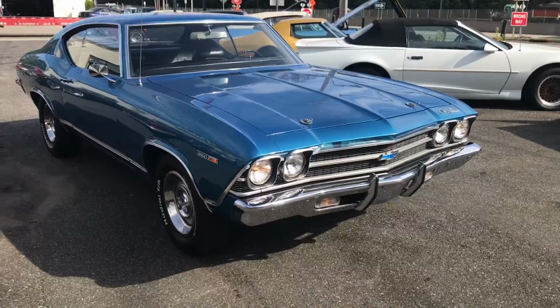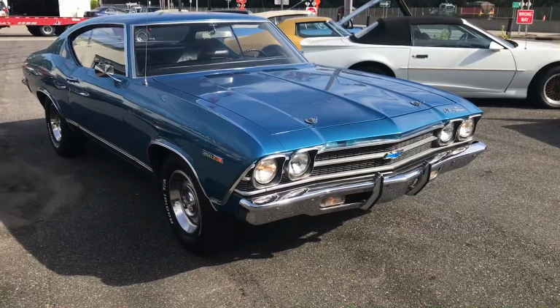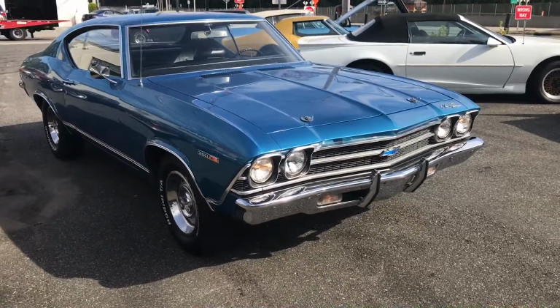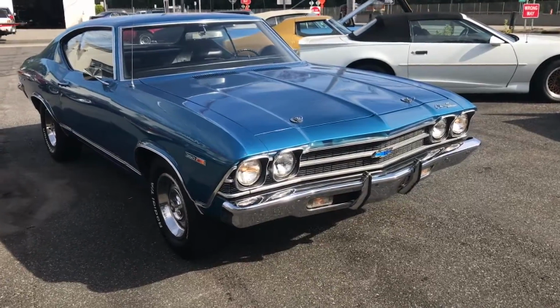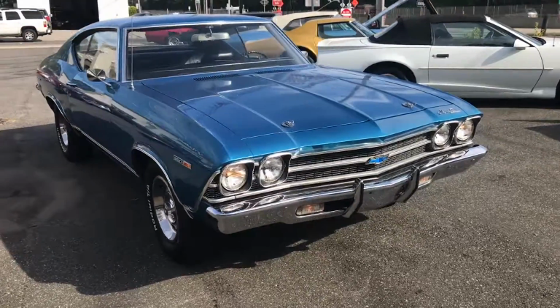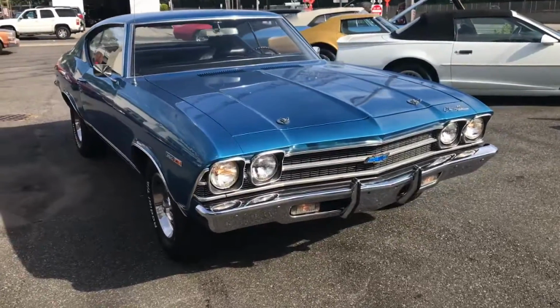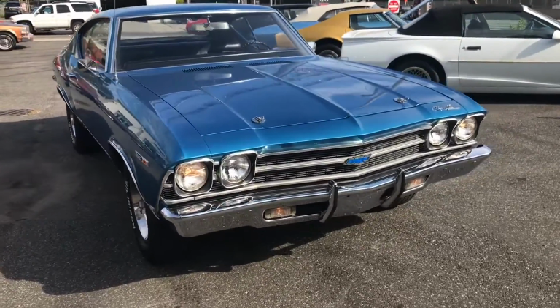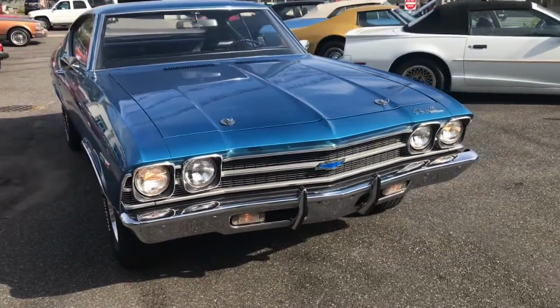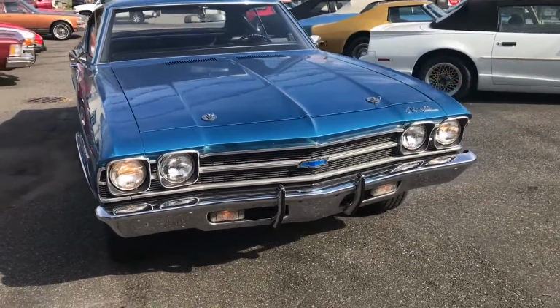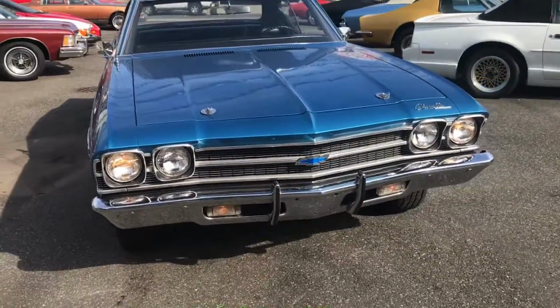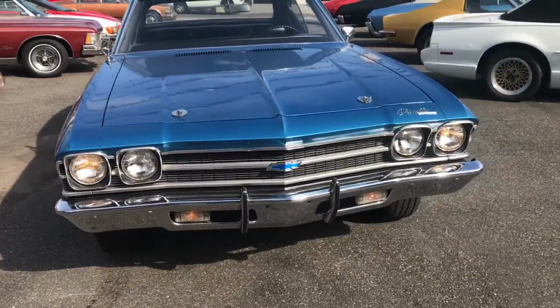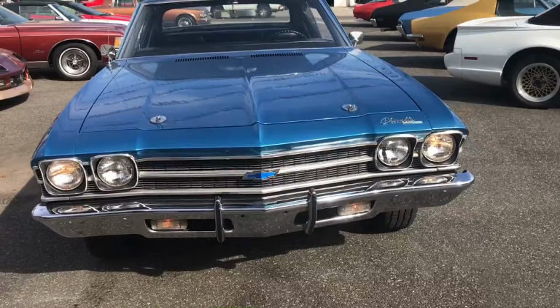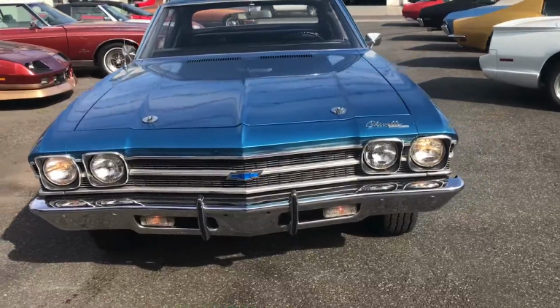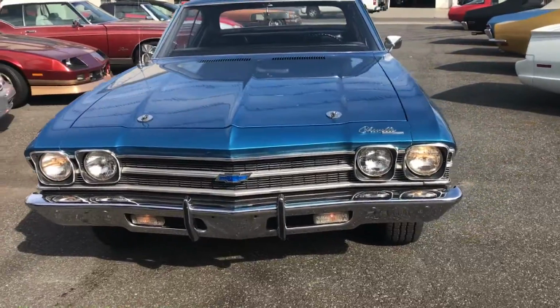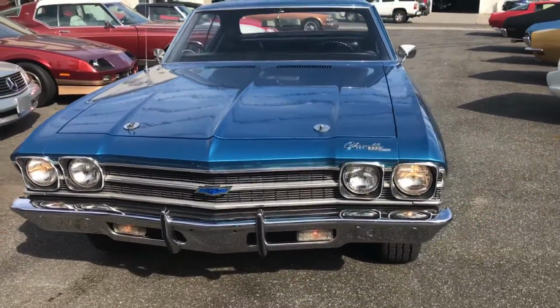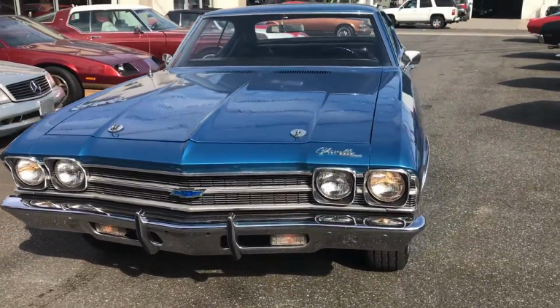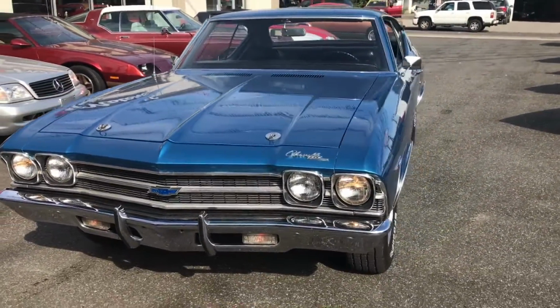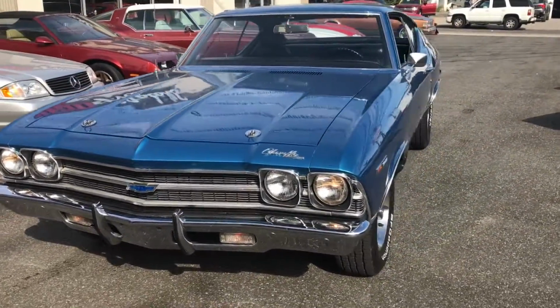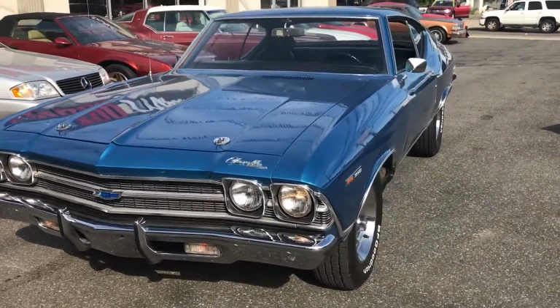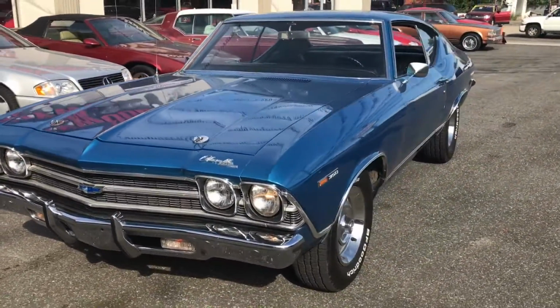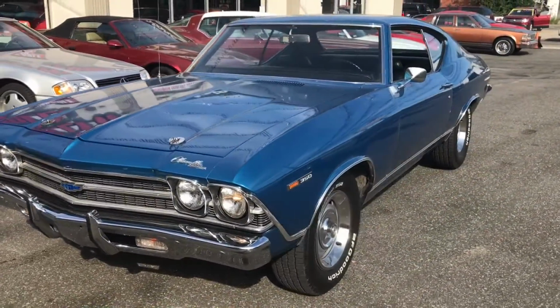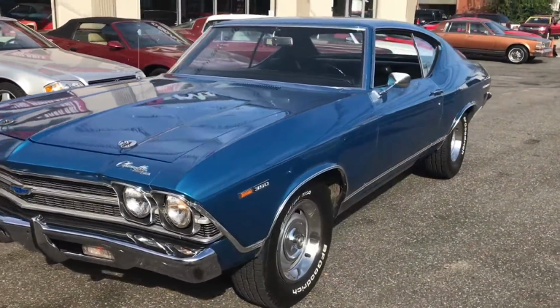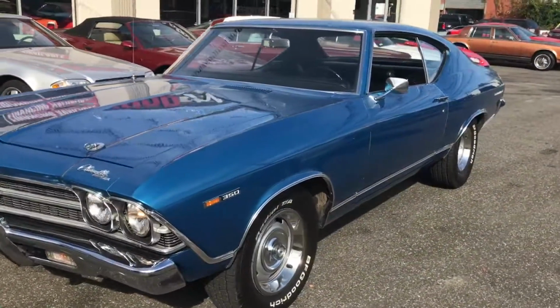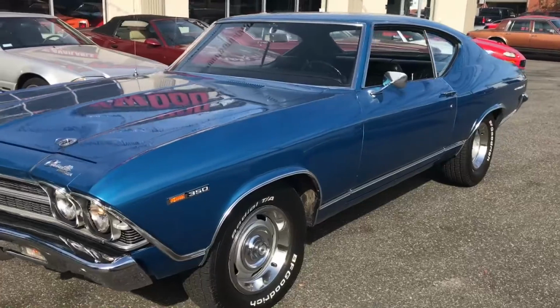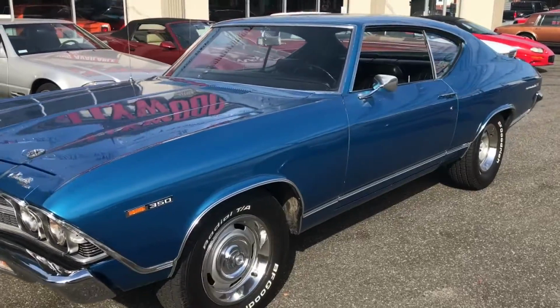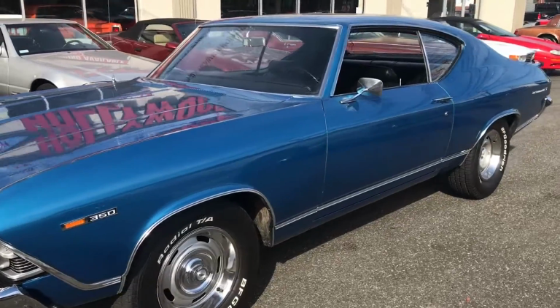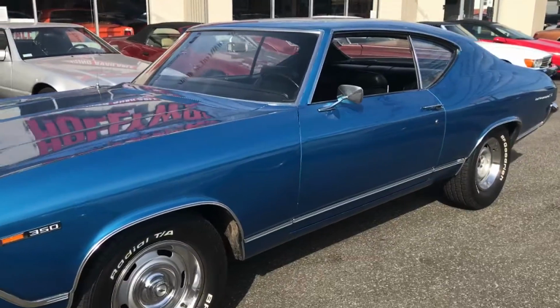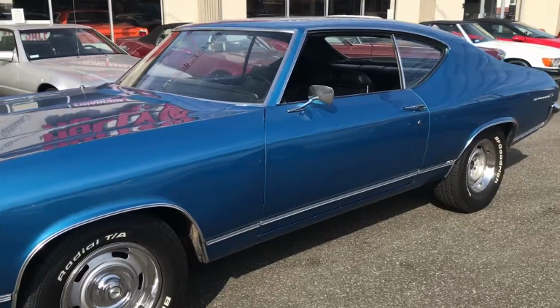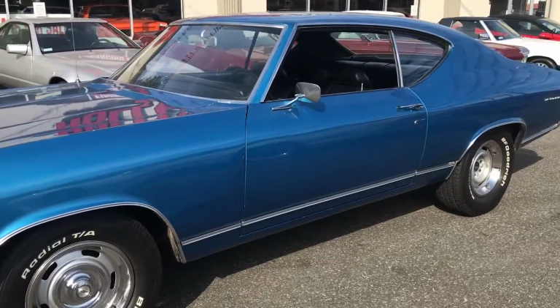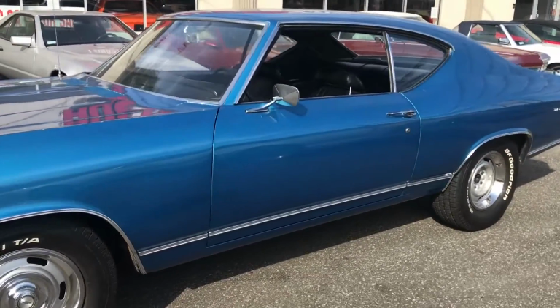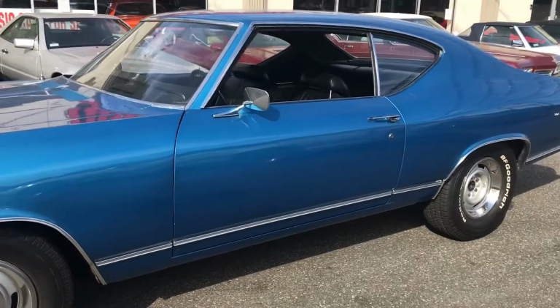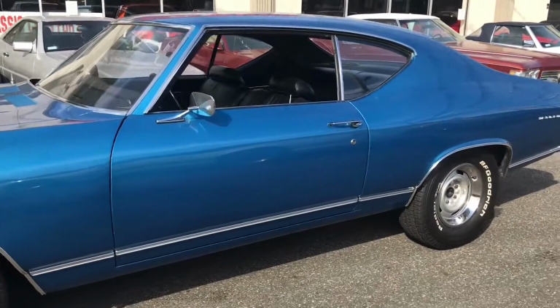This one just rolled in today. It's a 1969 Chevy Chevelle Malibu, very nice car, beautiful marina blue, very straight, runs and drives great. It's a 350, four speed car.